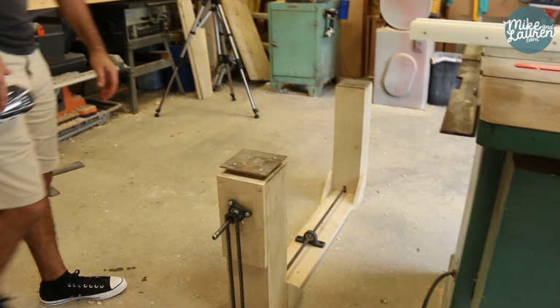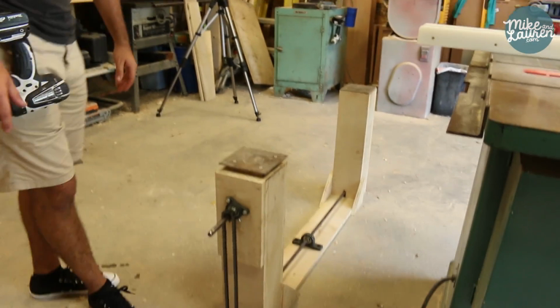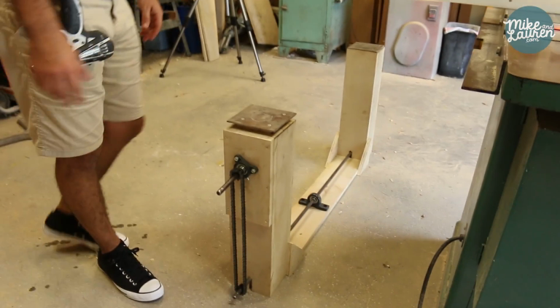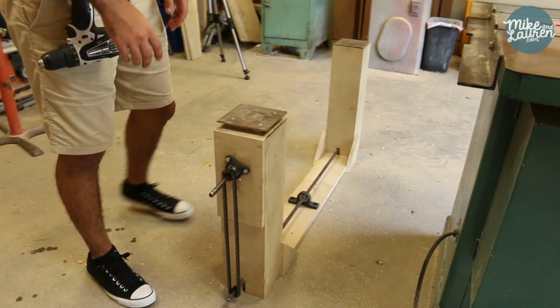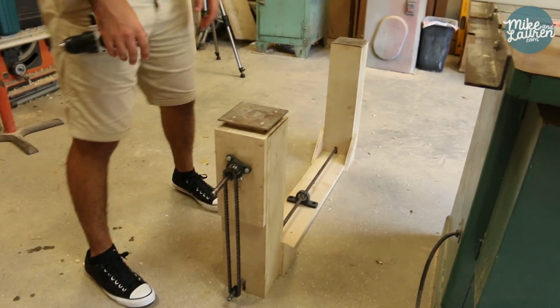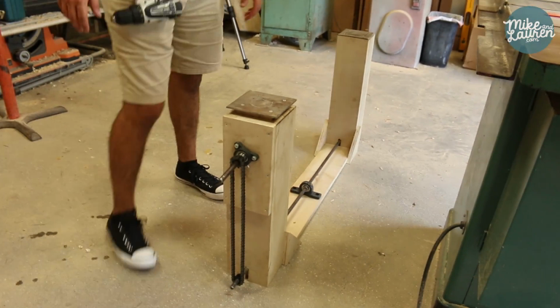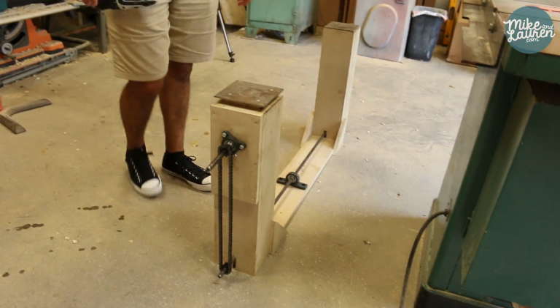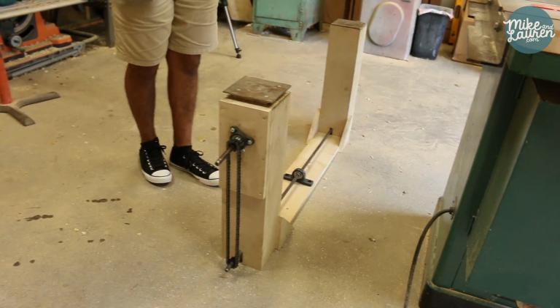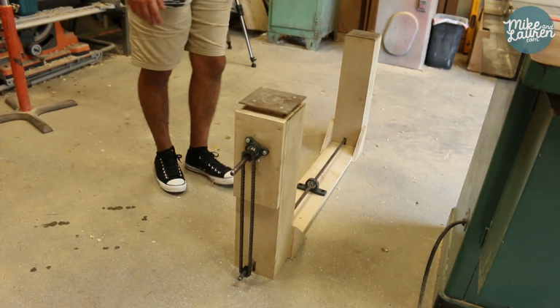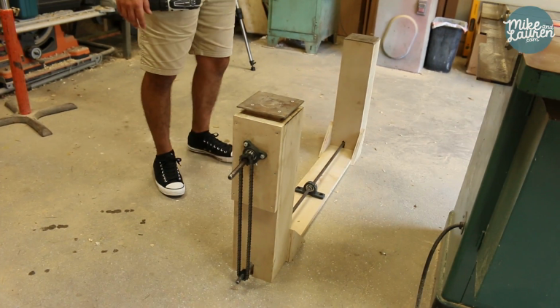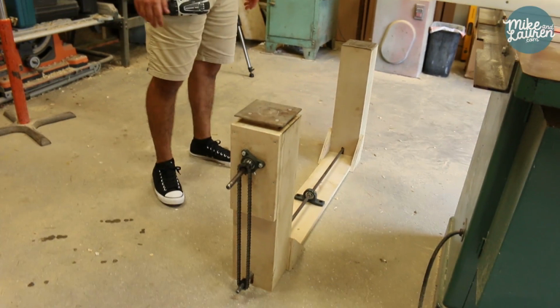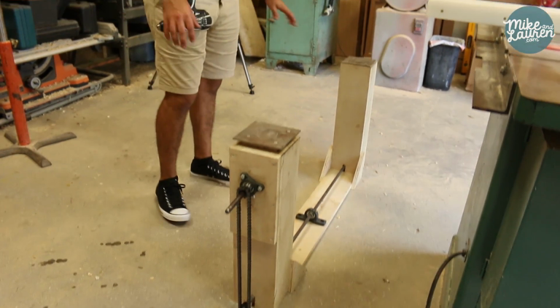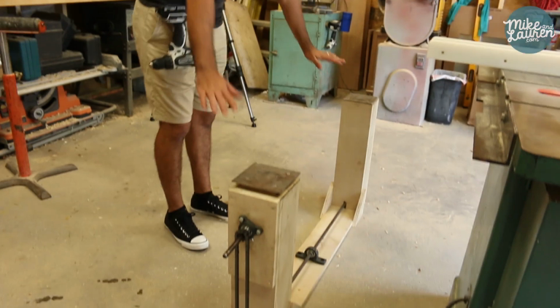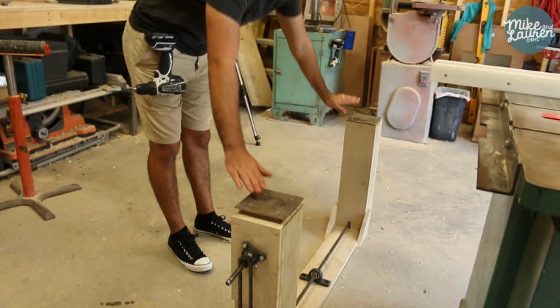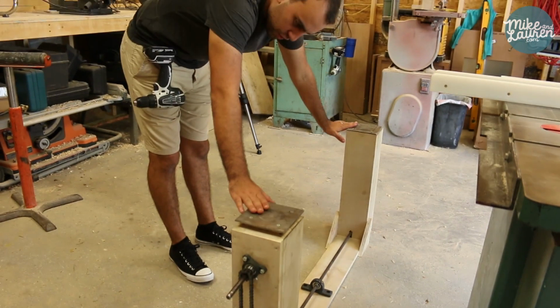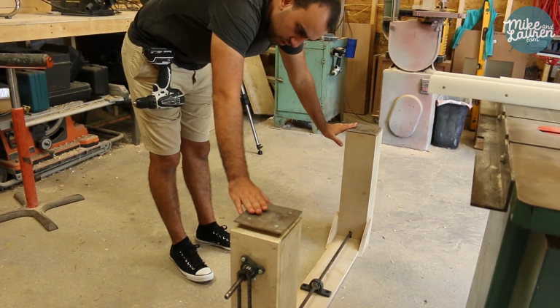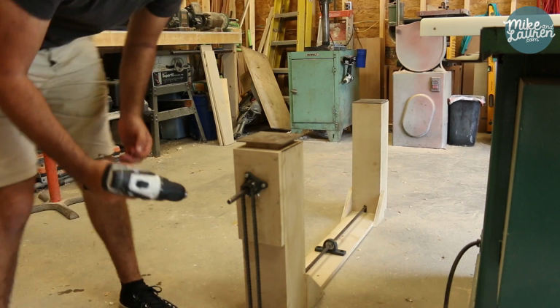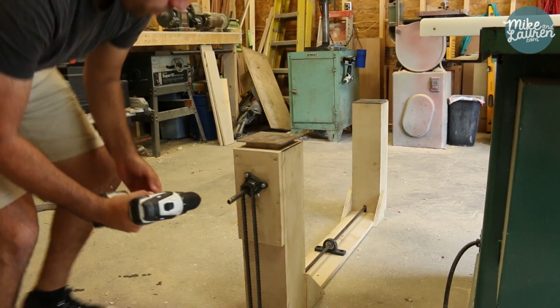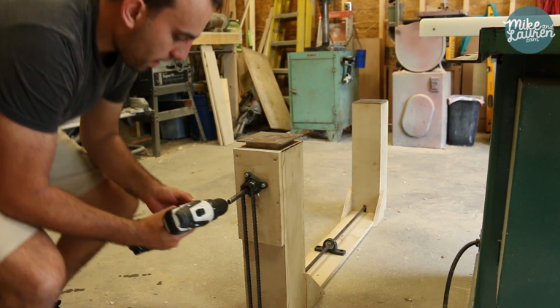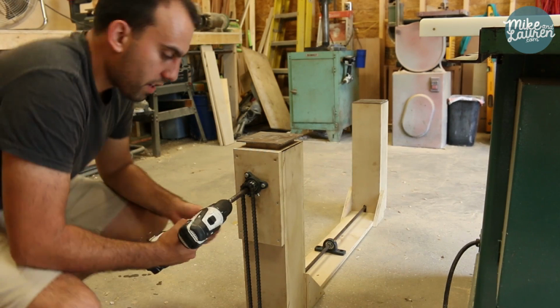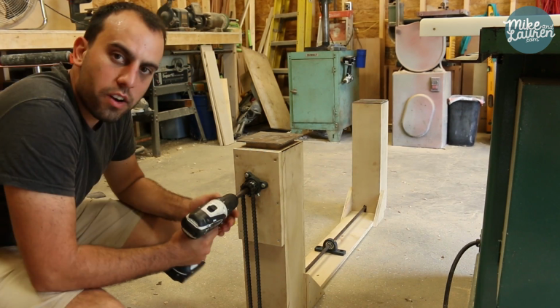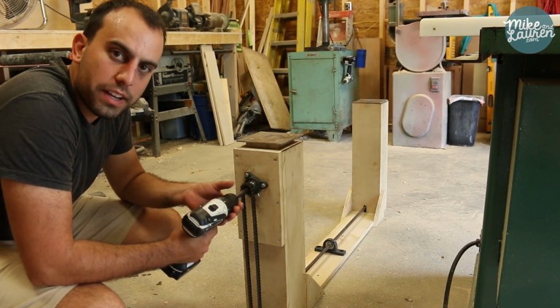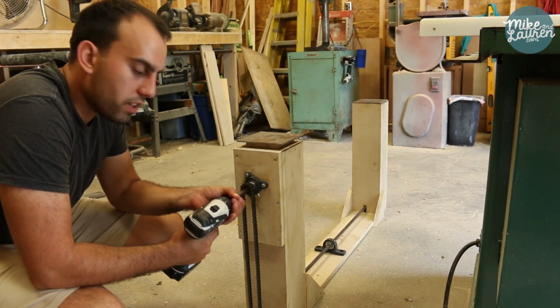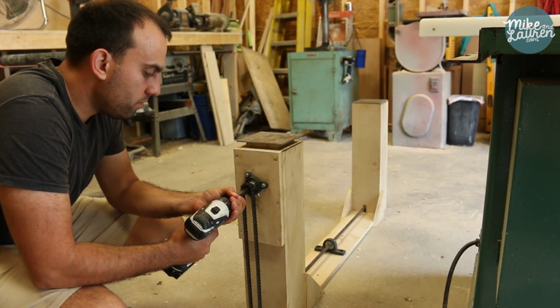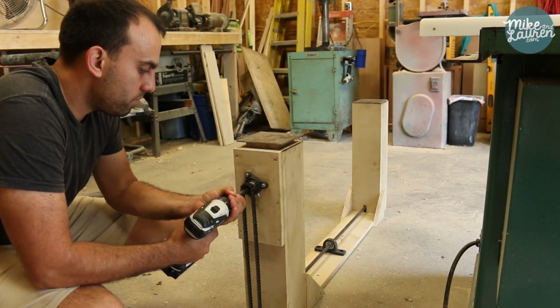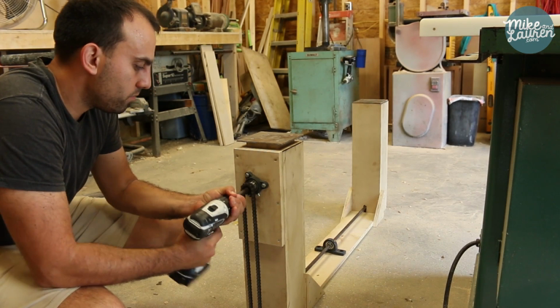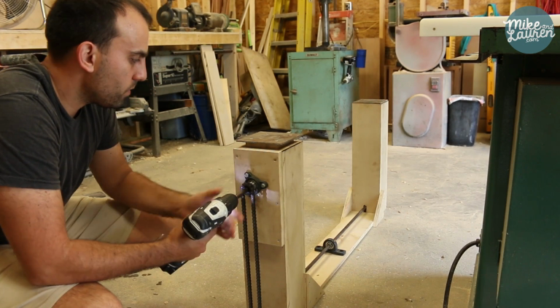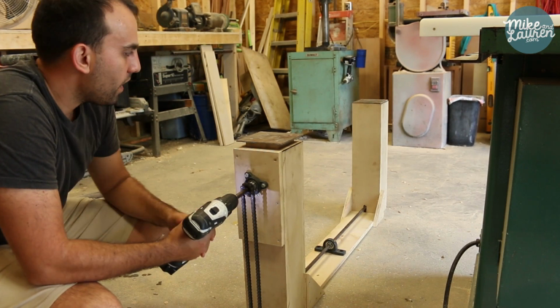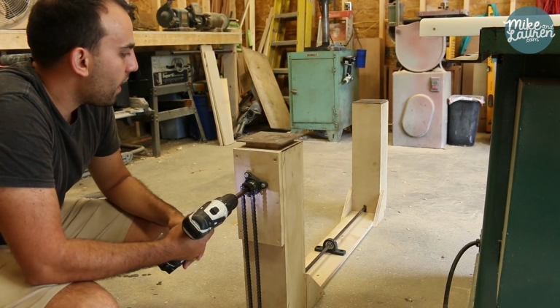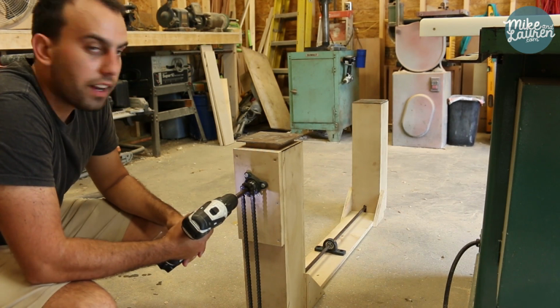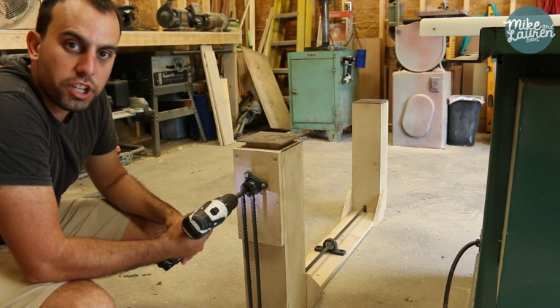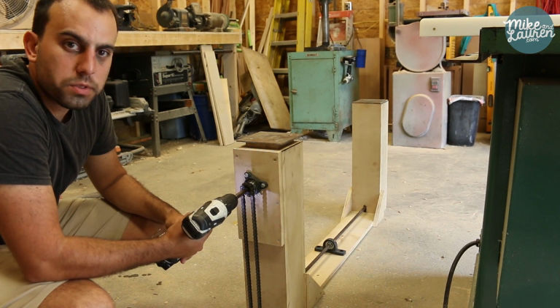This is an adjustable height workbench. Right now I just have it powered by a drill, and up she goes.